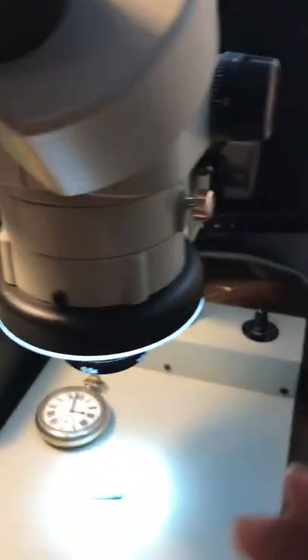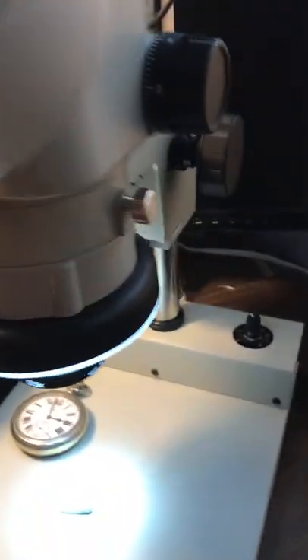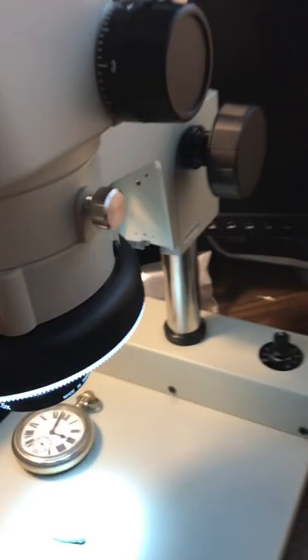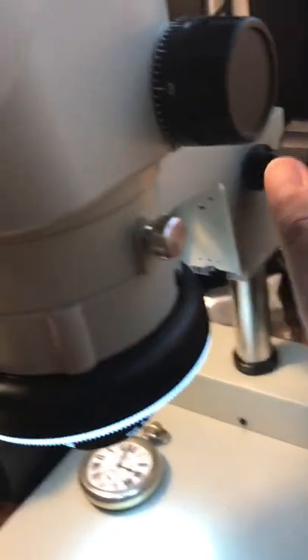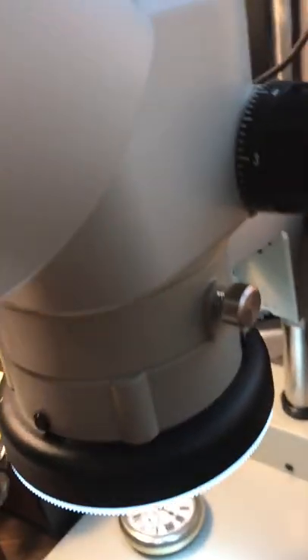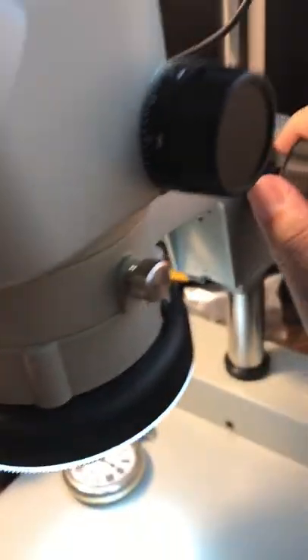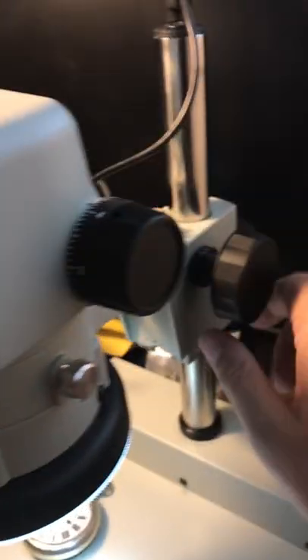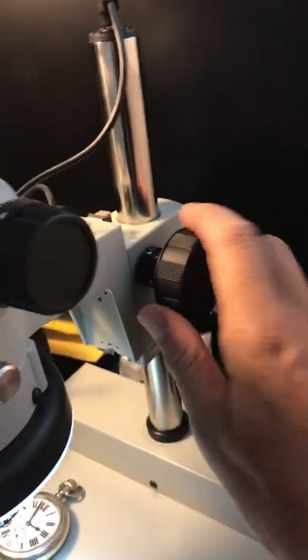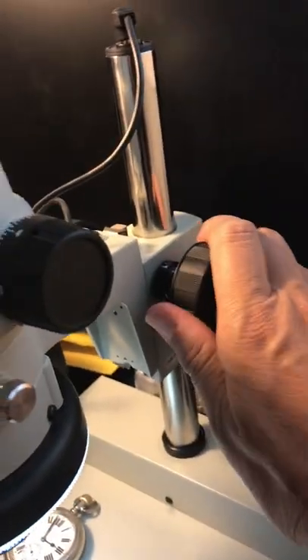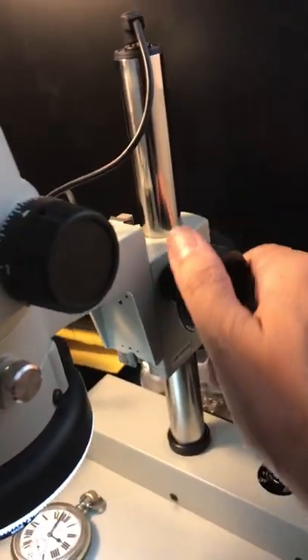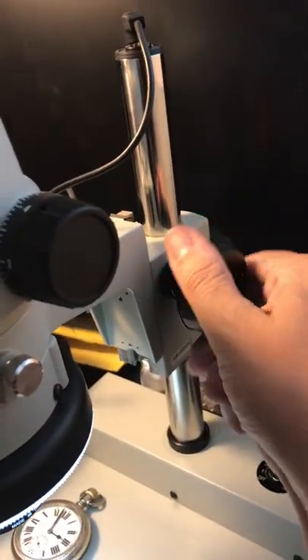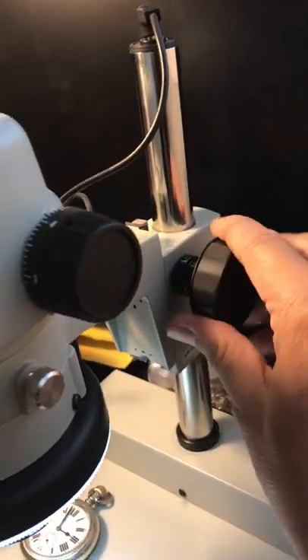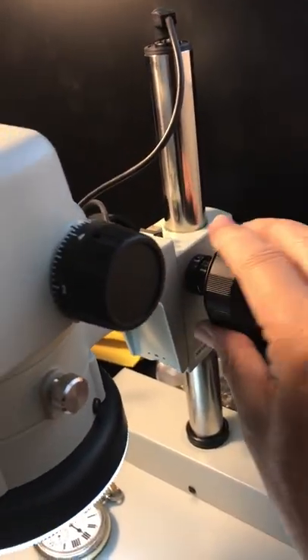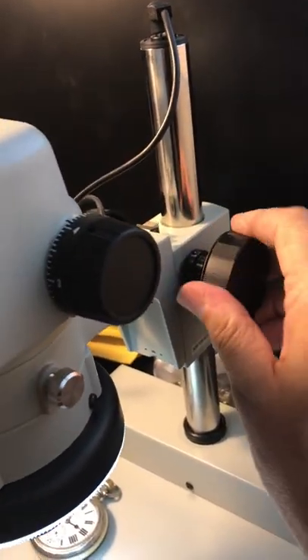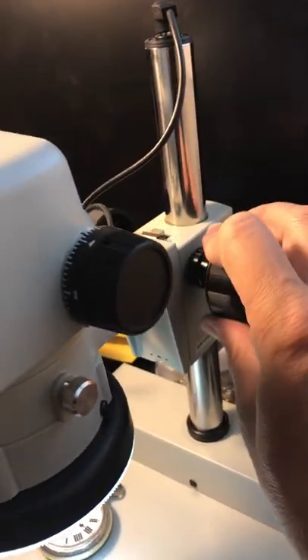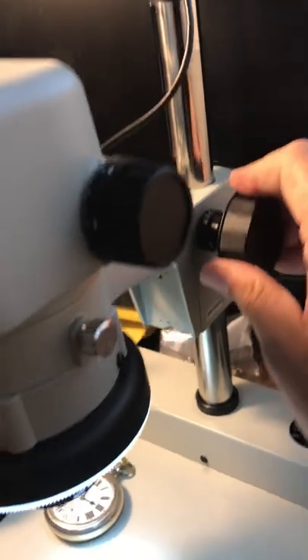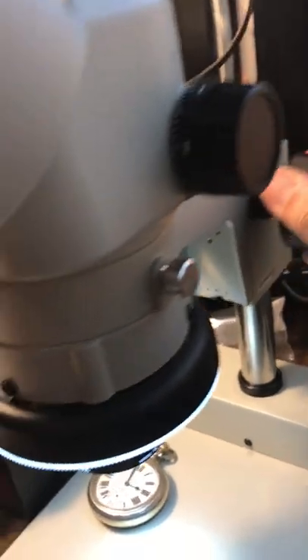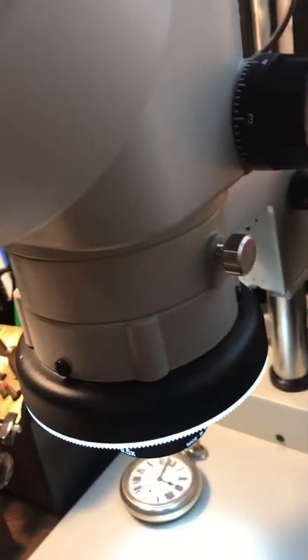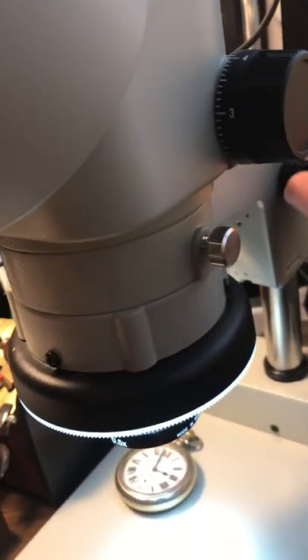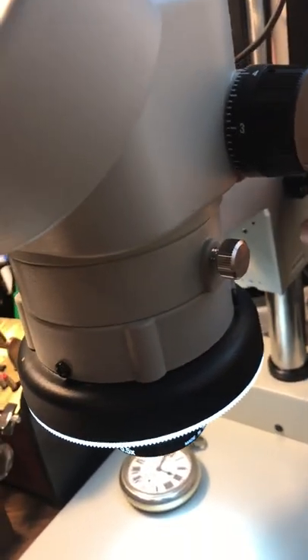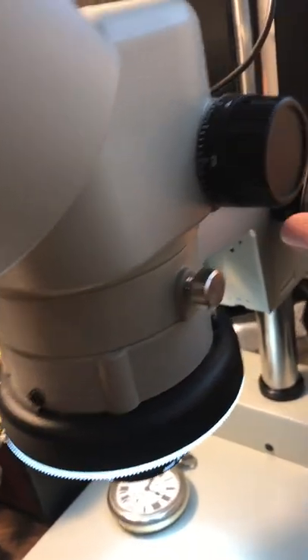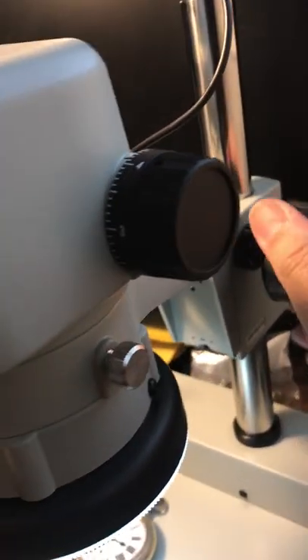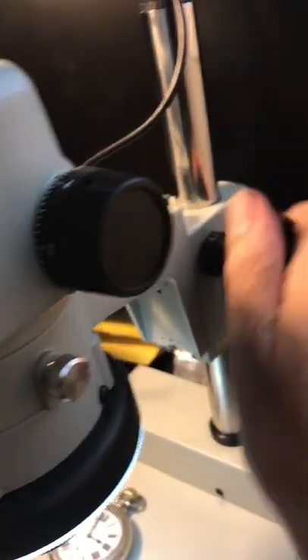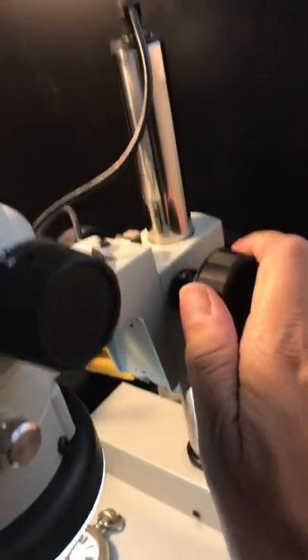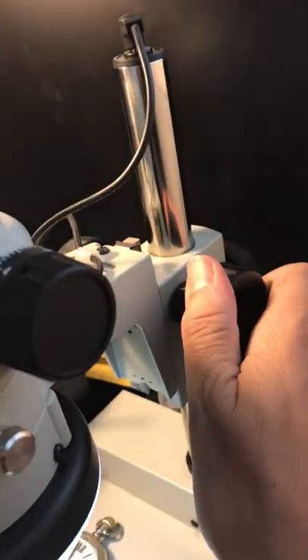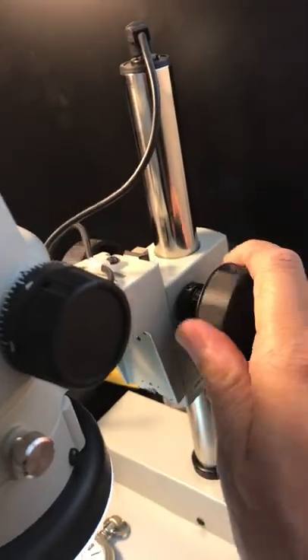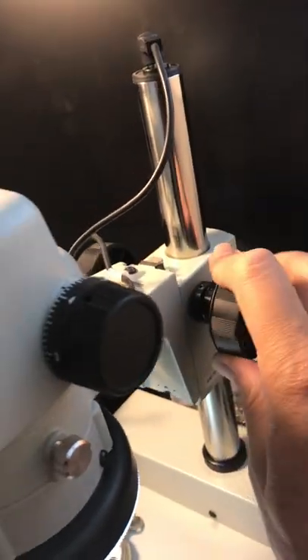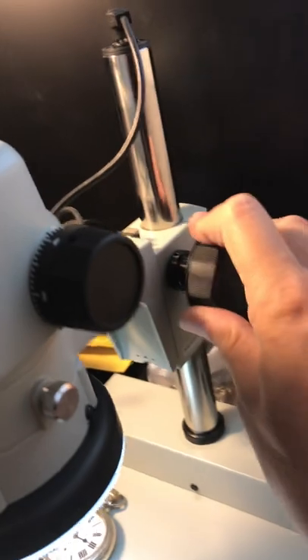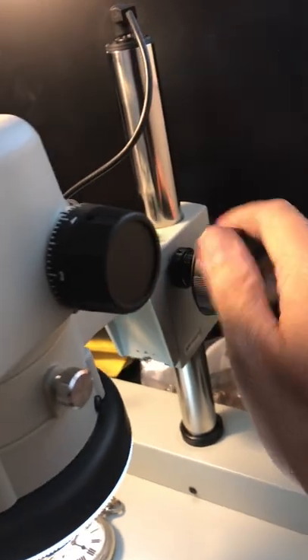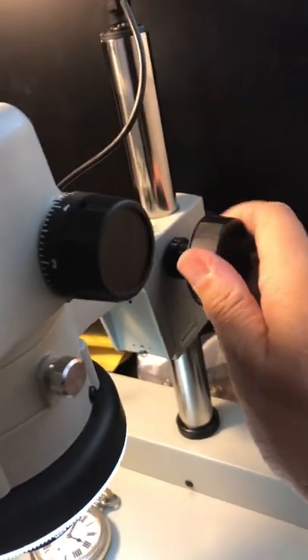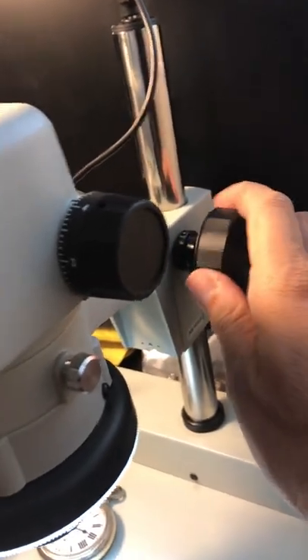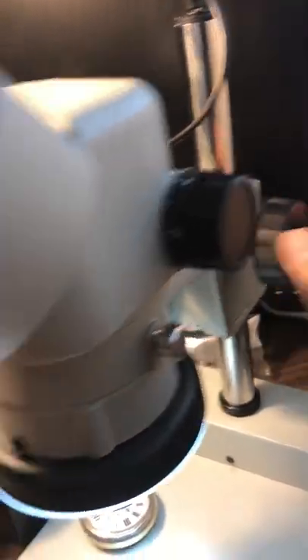The microscope is actually focused by moving this knob here, which moves the whole microscope up and down to give you a perfect focus on the part.